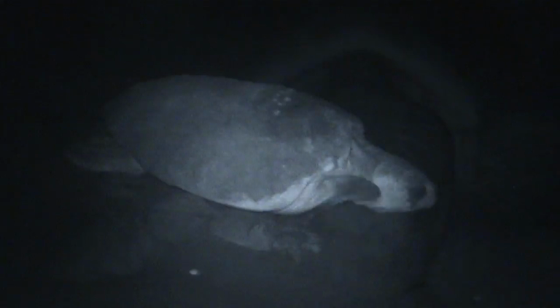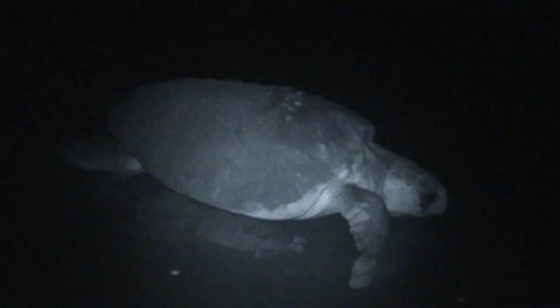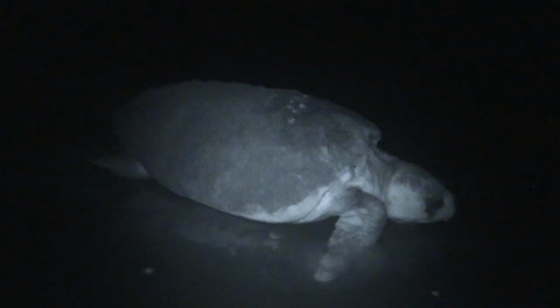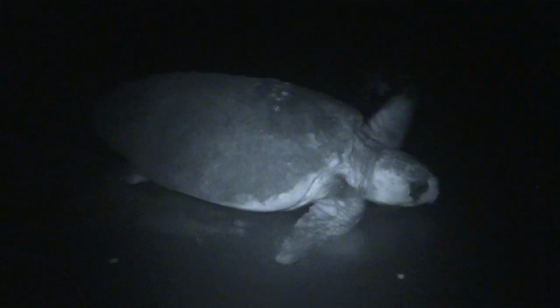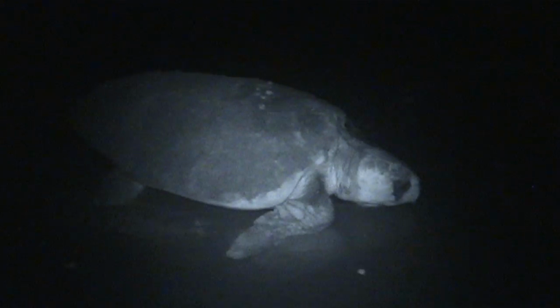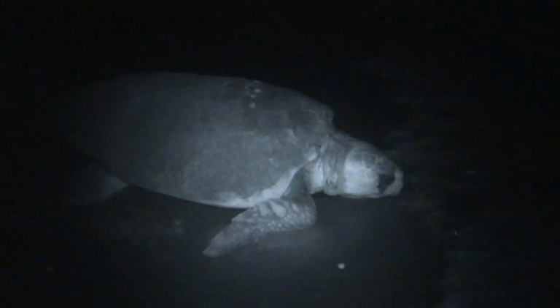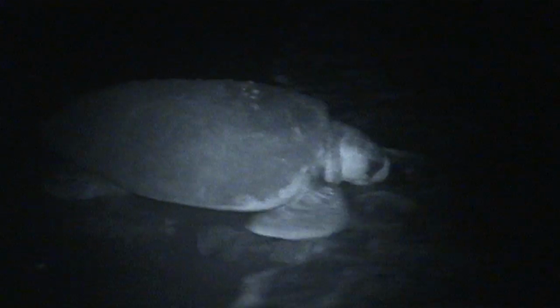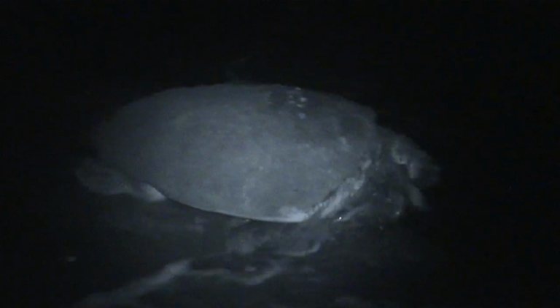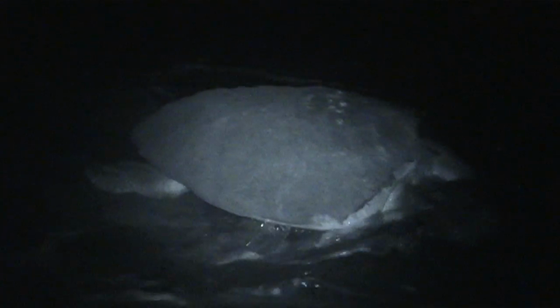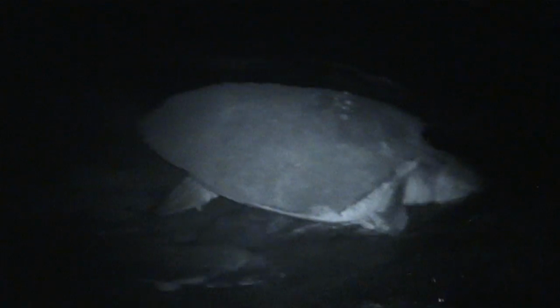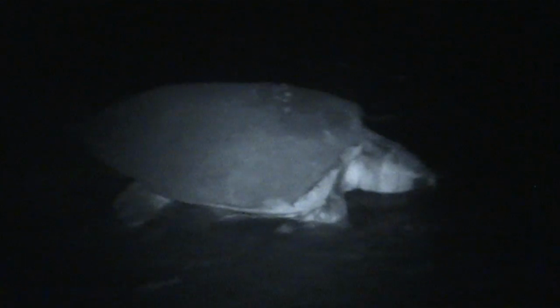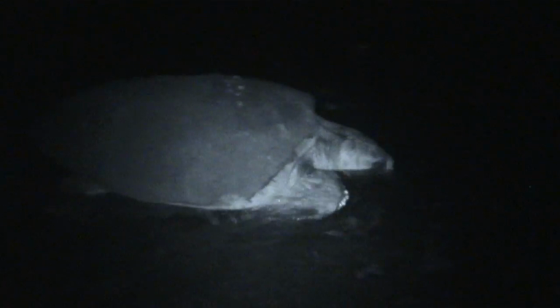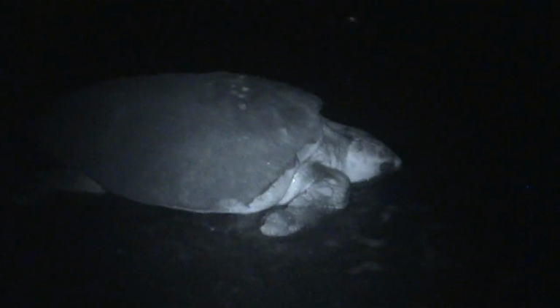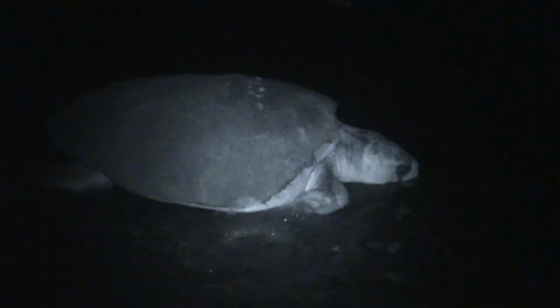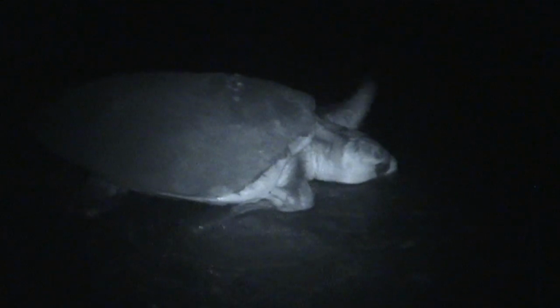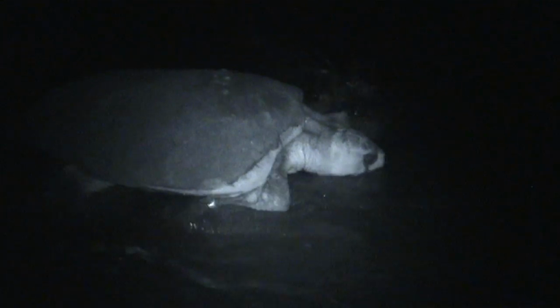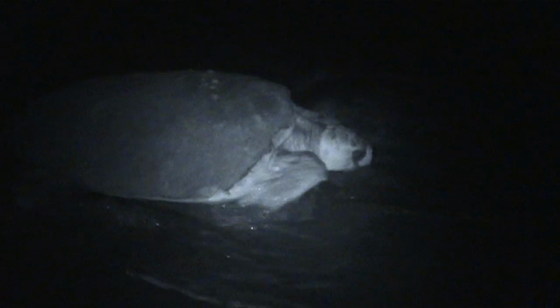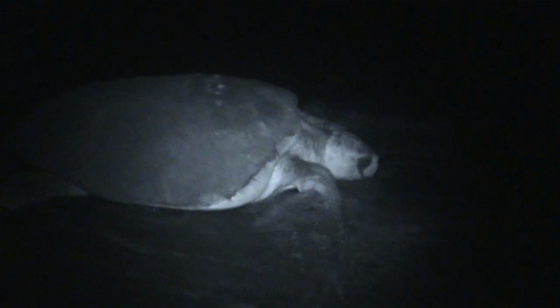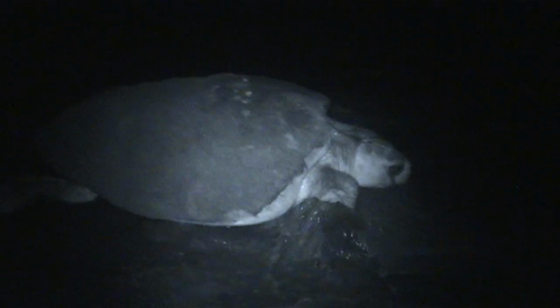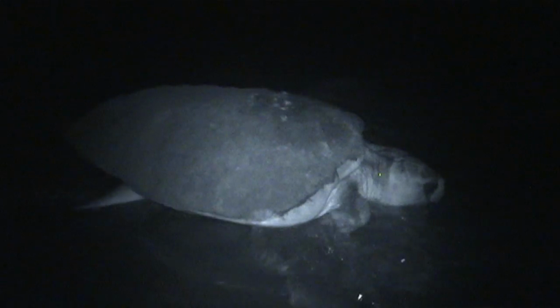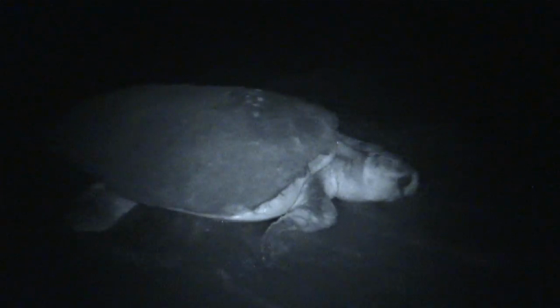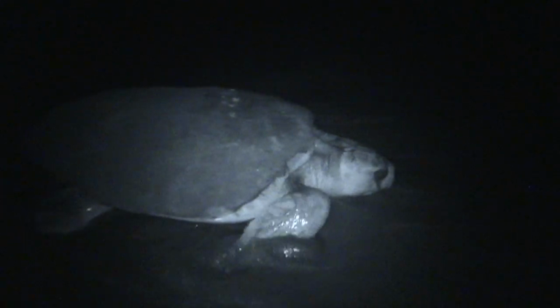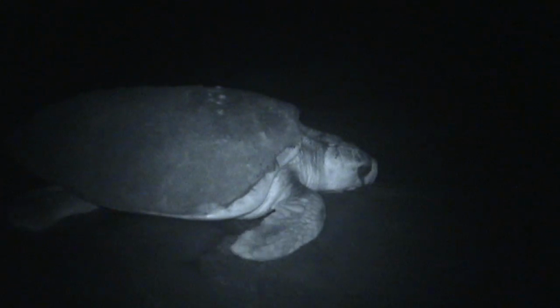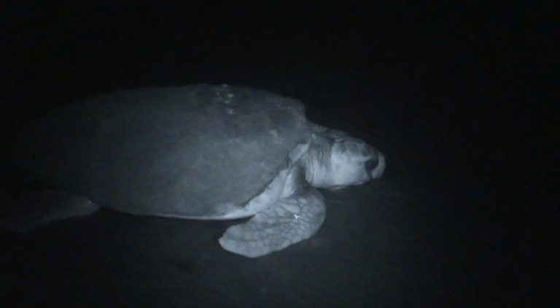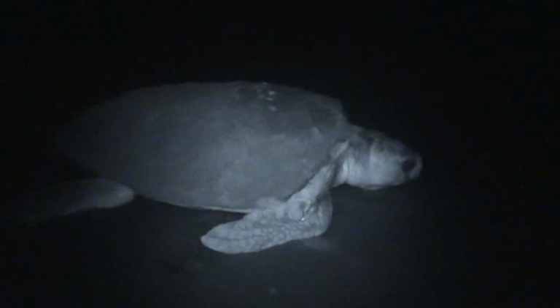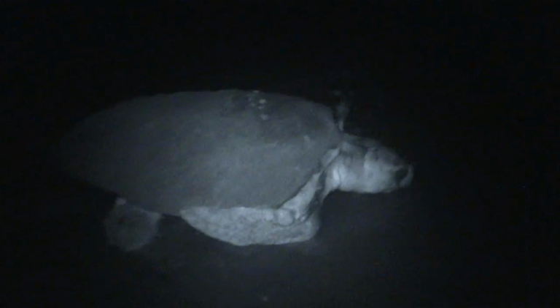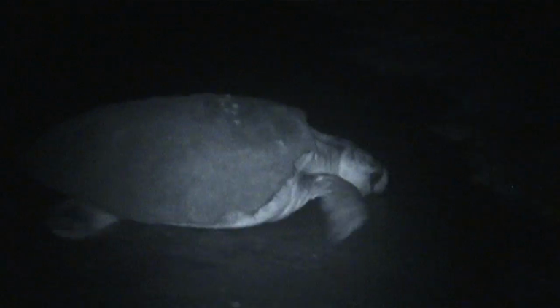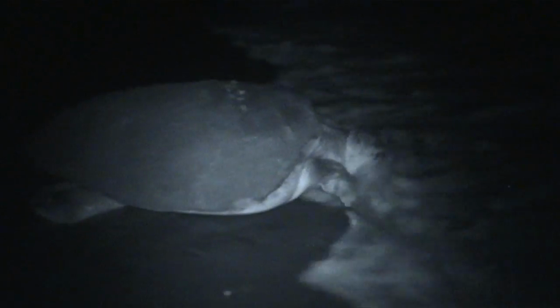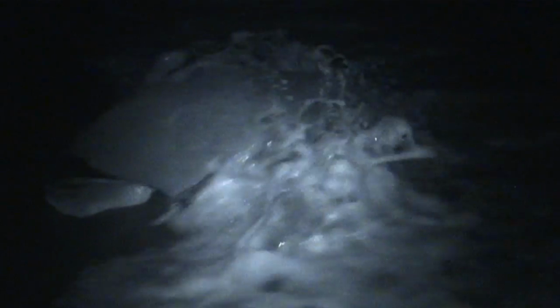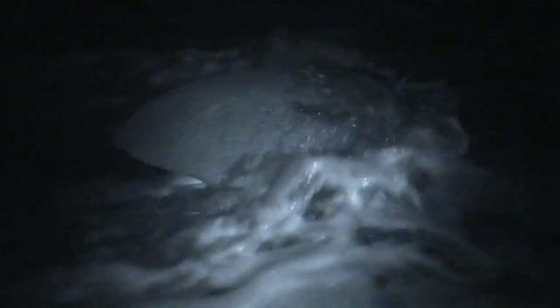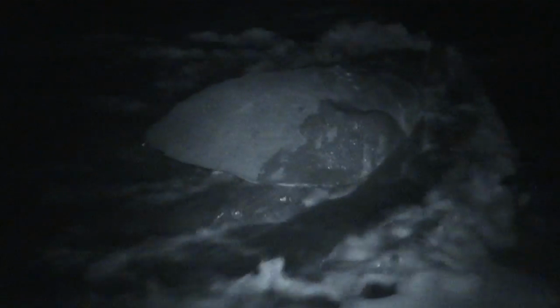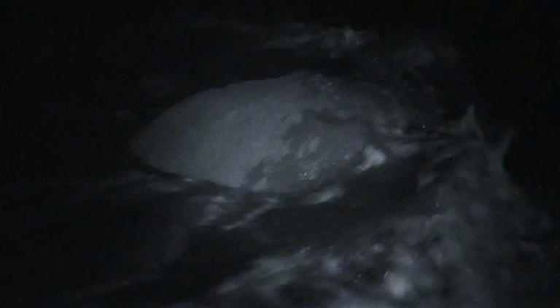After the female turtle camouflages her eggs, she will crawl back into the water, never to return to that nest site. So those eggs and babies will be on their own.